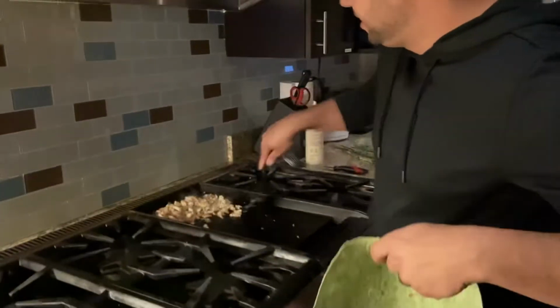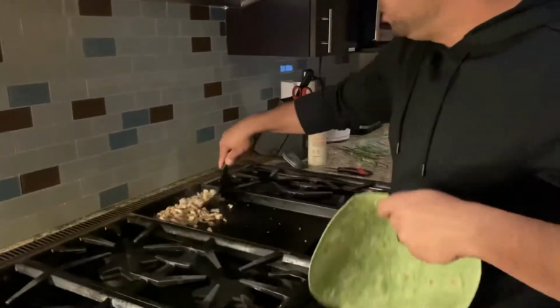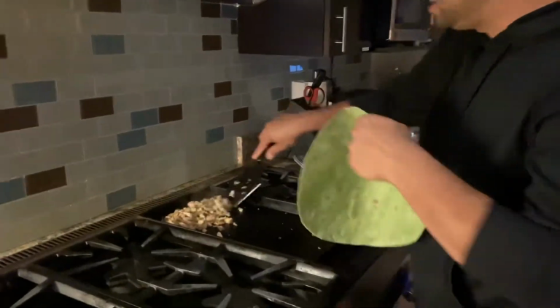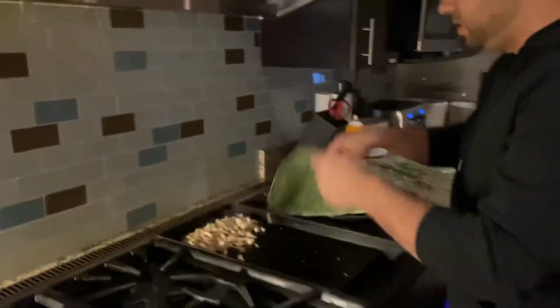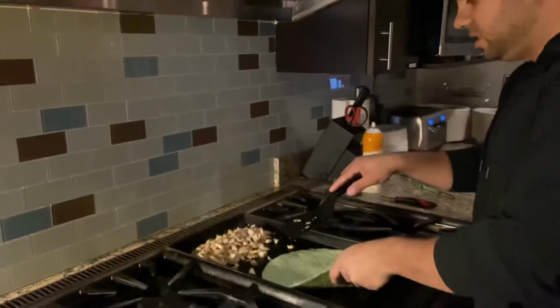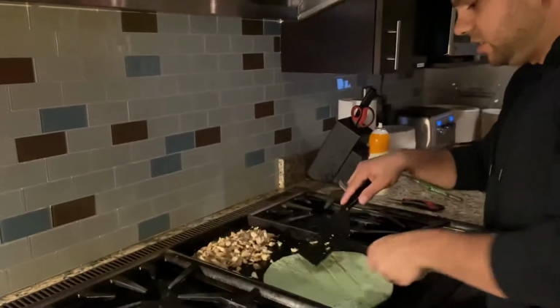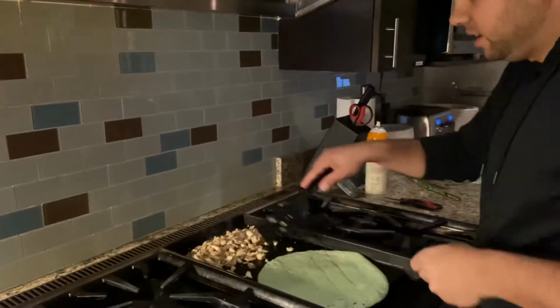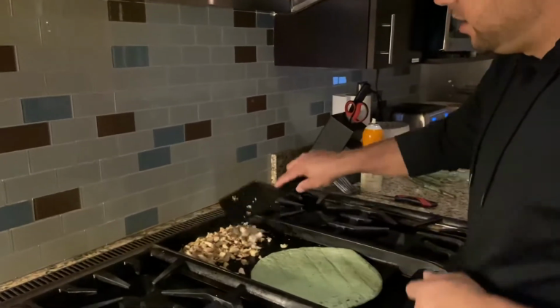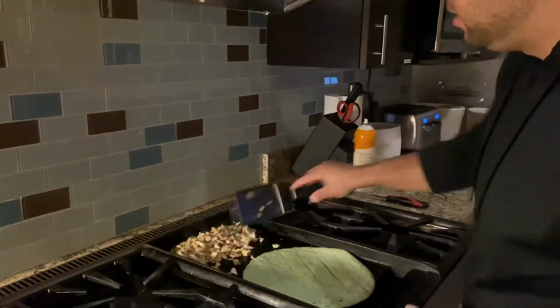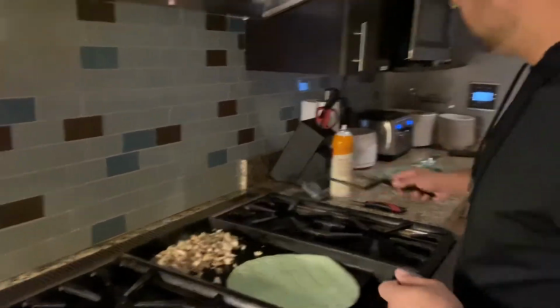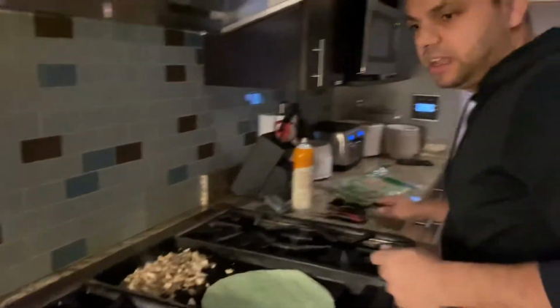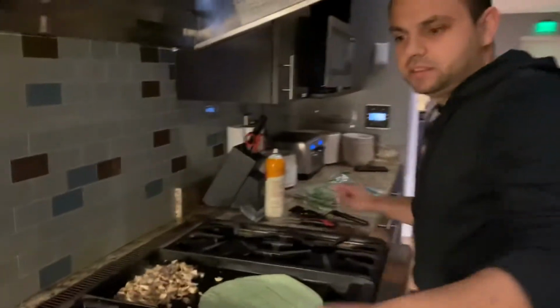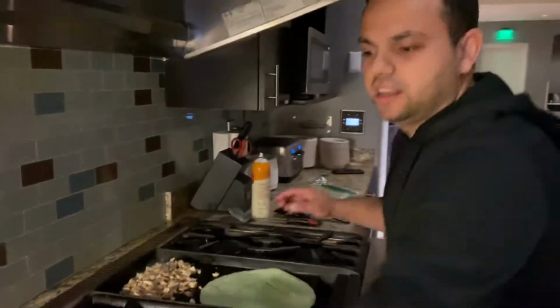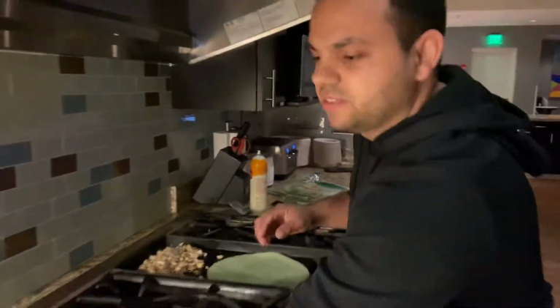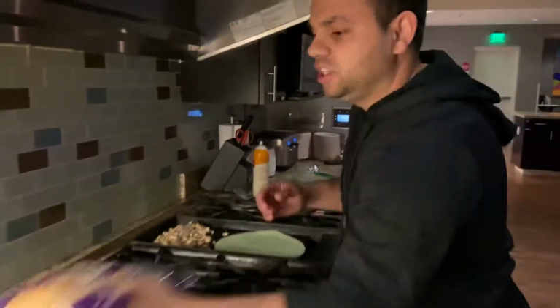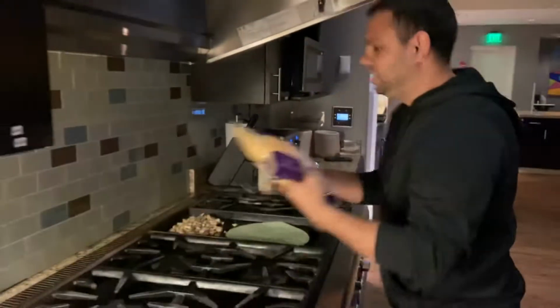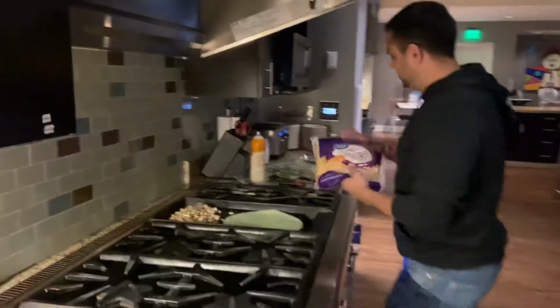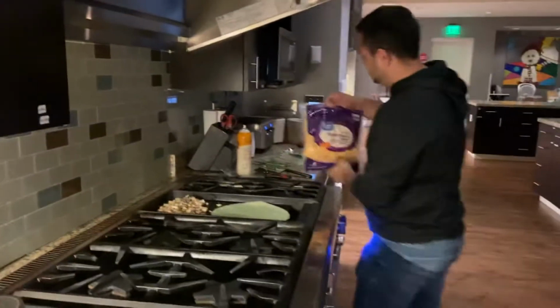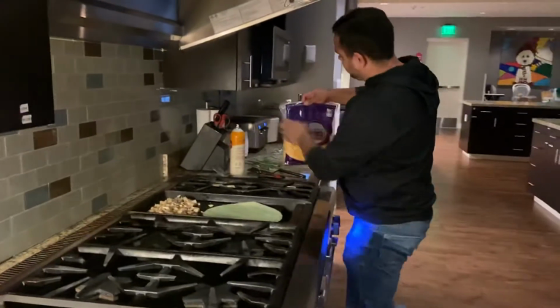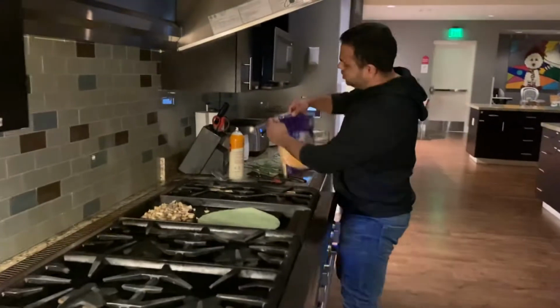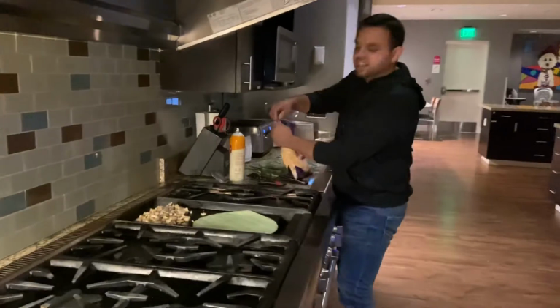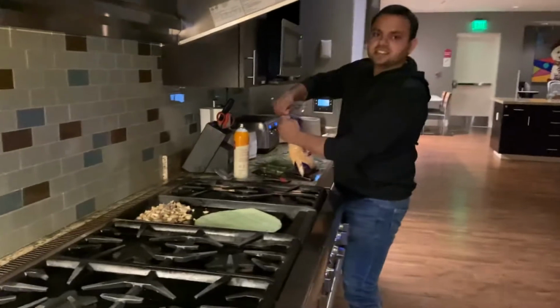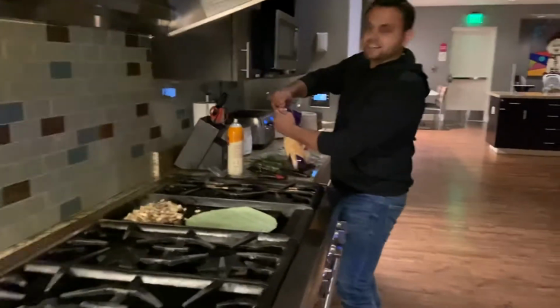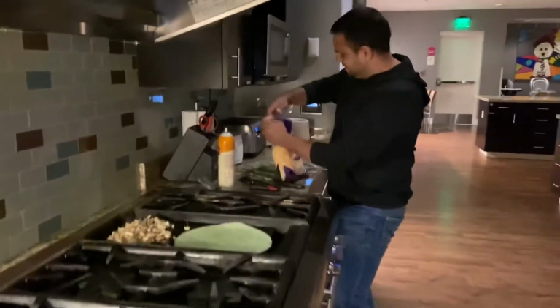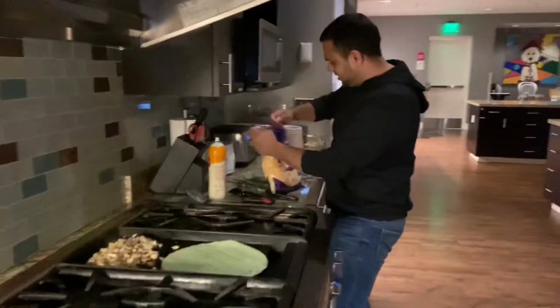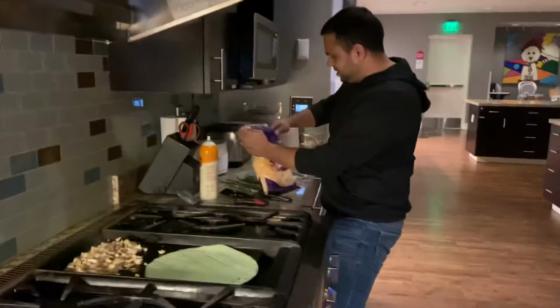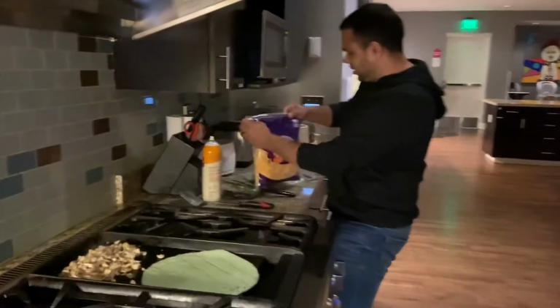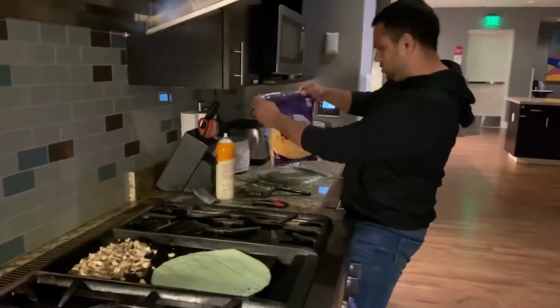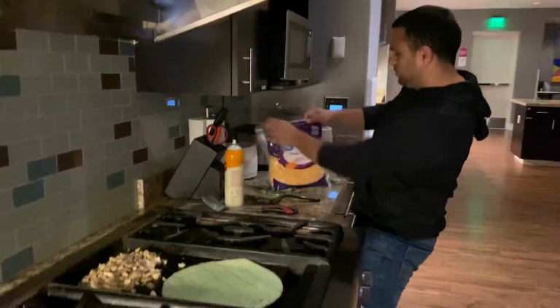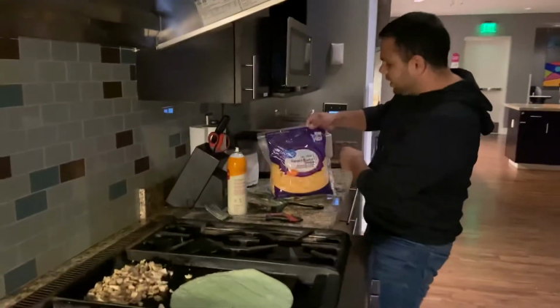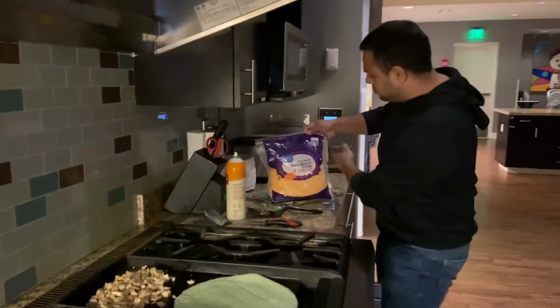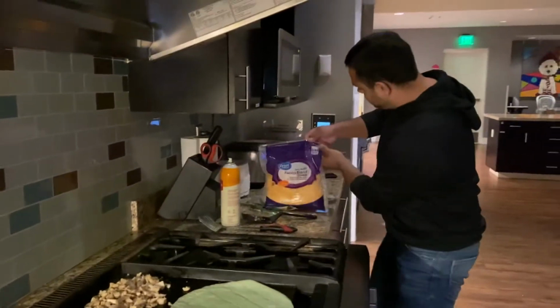We just got the munchies, so — all right, this is what happens. Now you've got to have the cheese. Chicken quesadillas. This is how I do it — some yes-blend cheese.